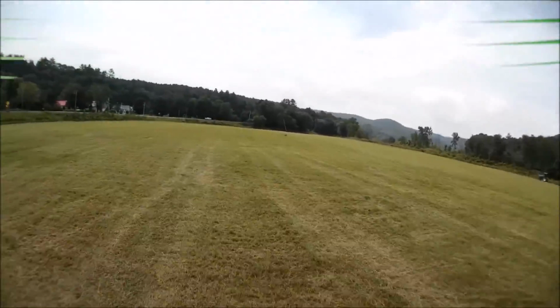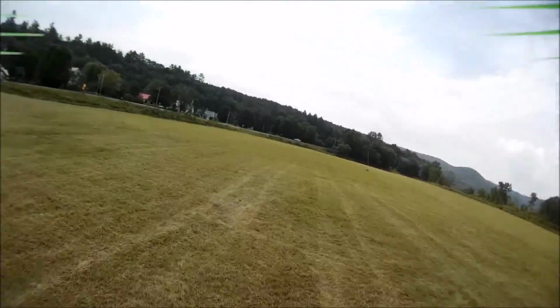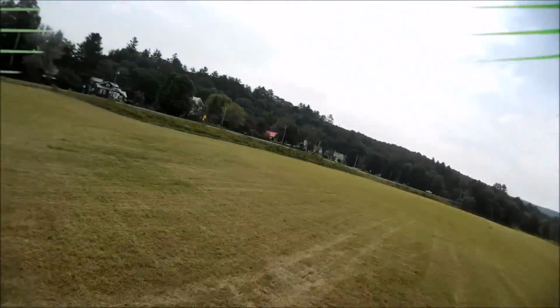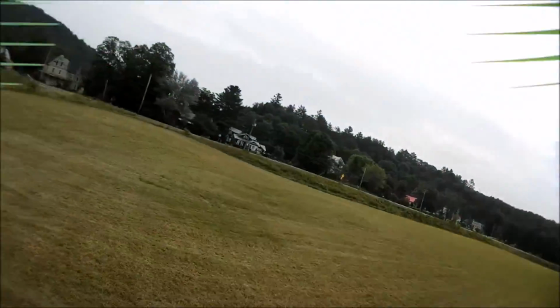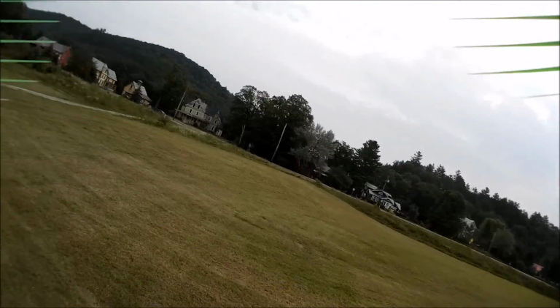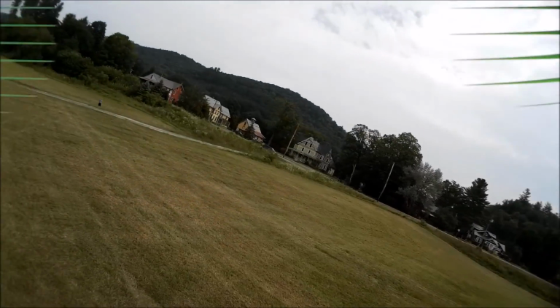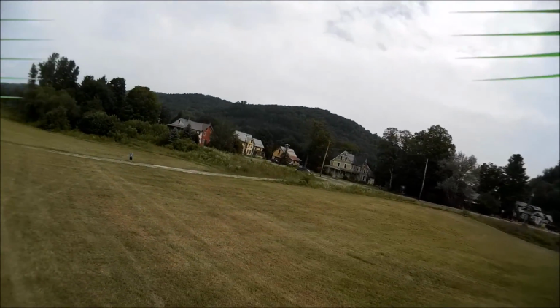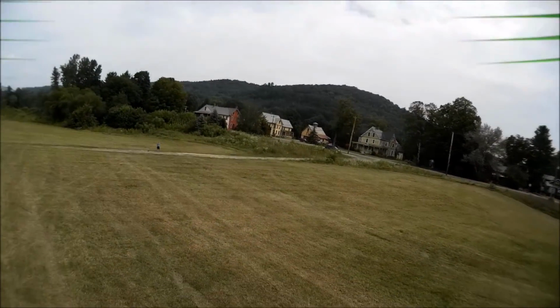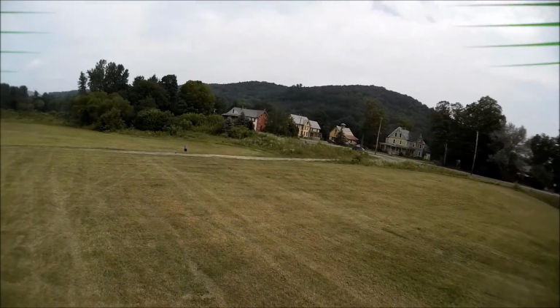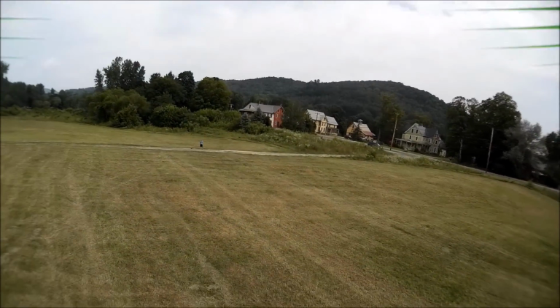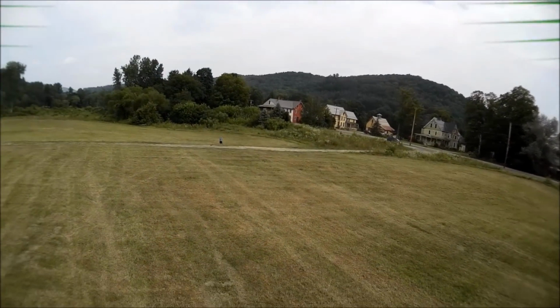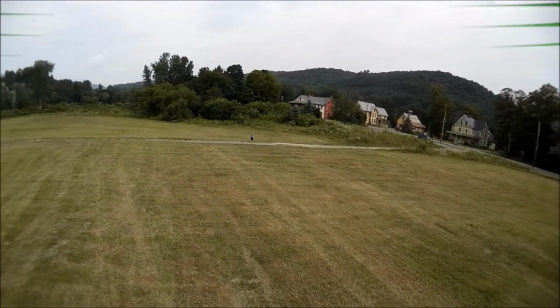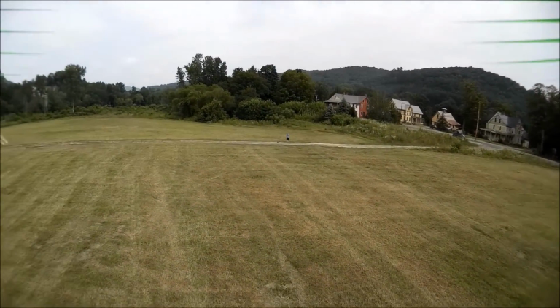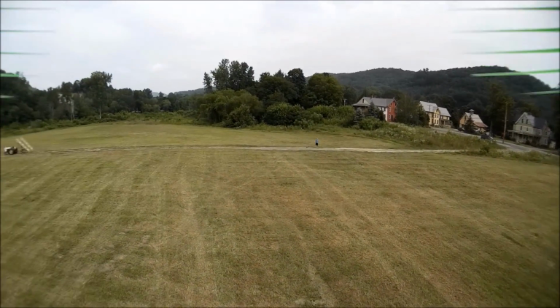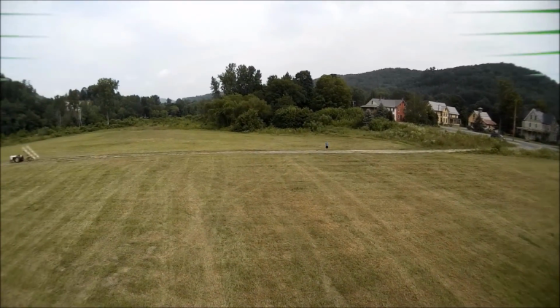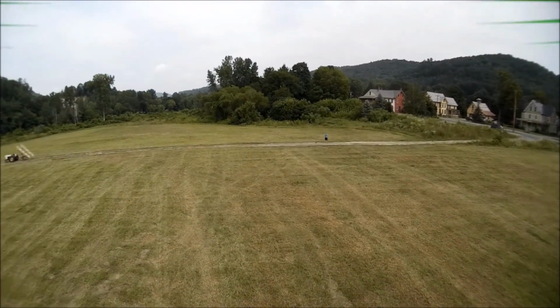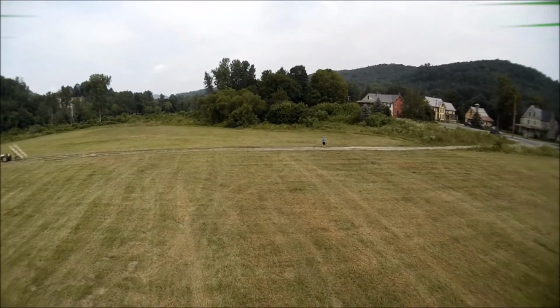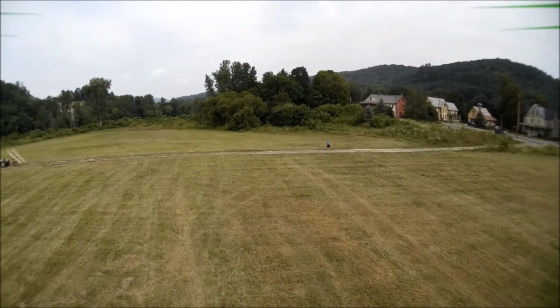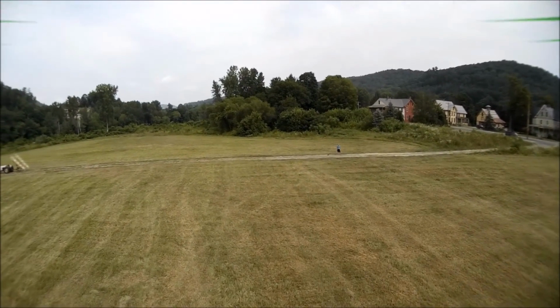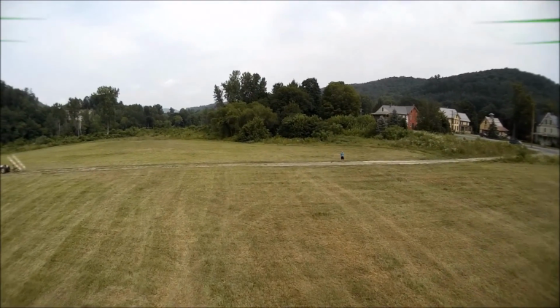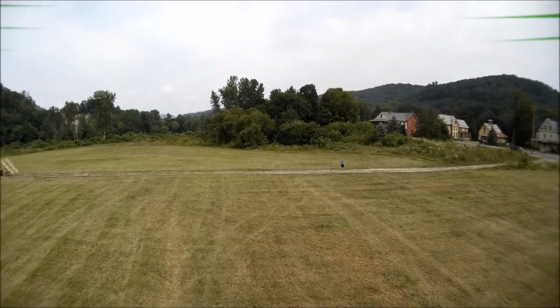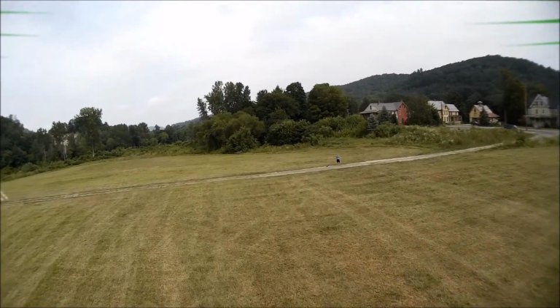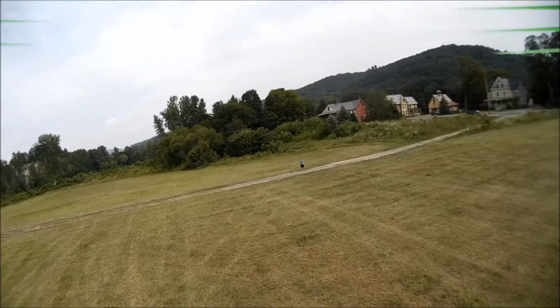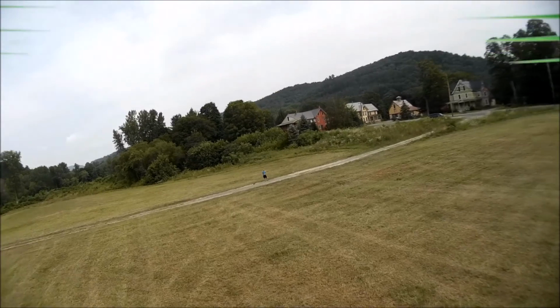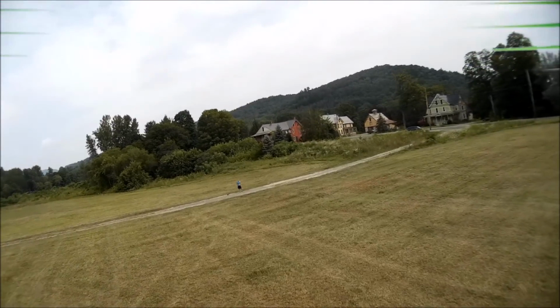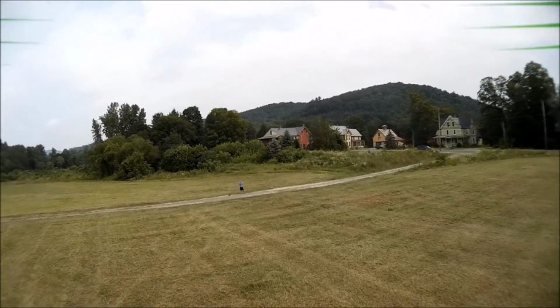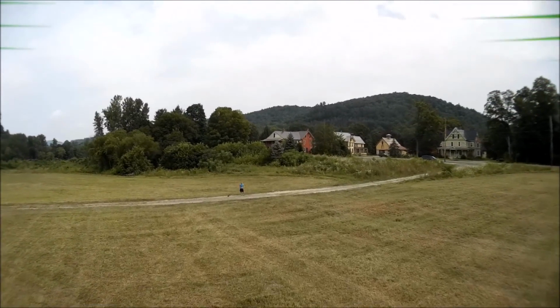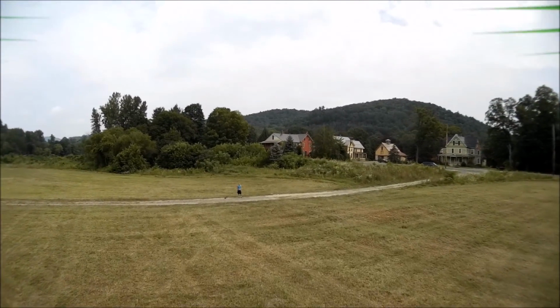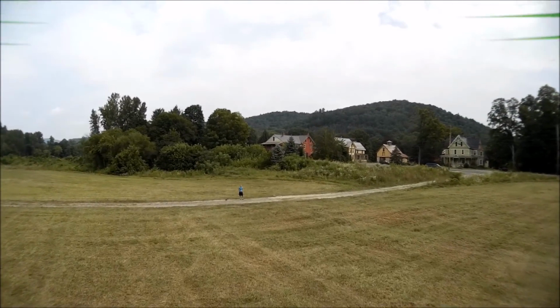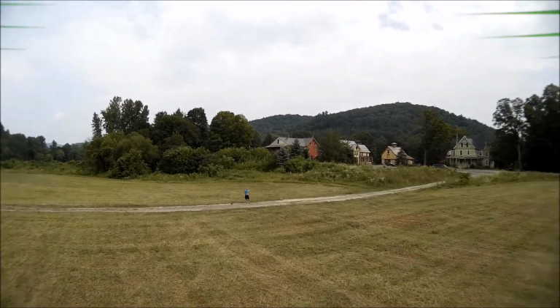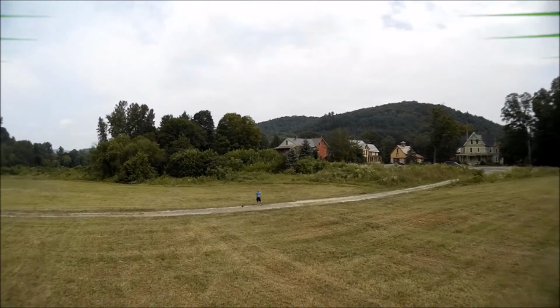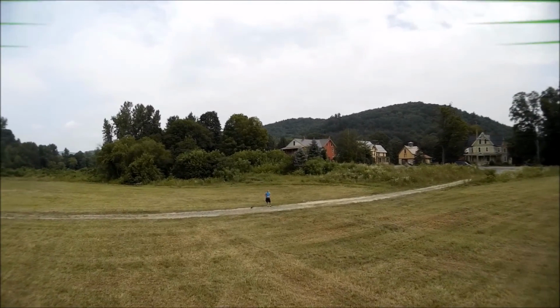Right here I pretty much blasted about 45 degrees forwards and the camera looks straight no matter what. Perfect — it is definitely a nice feature.